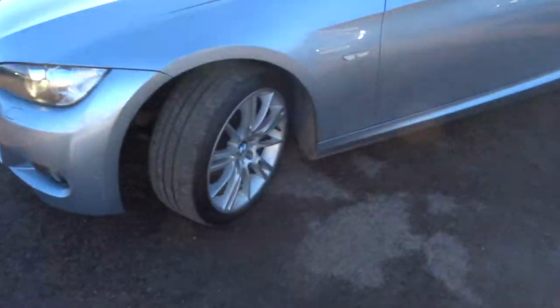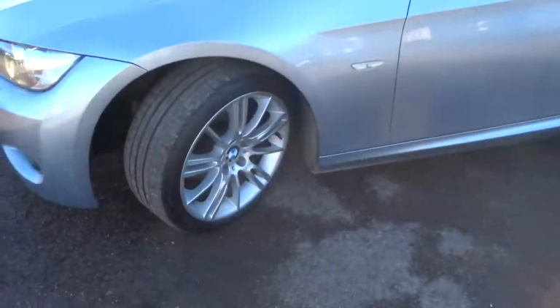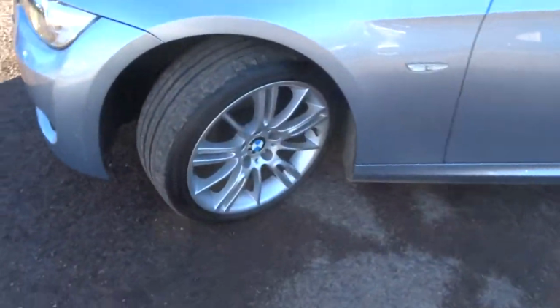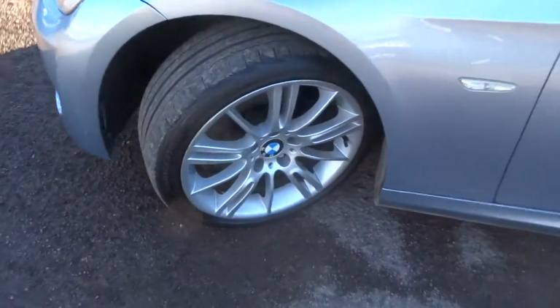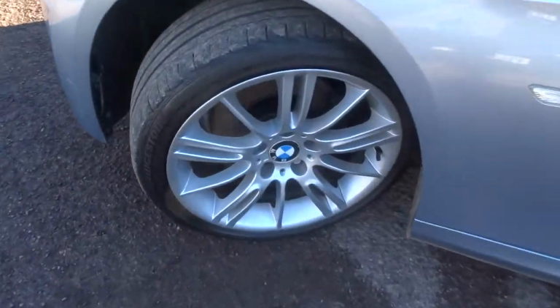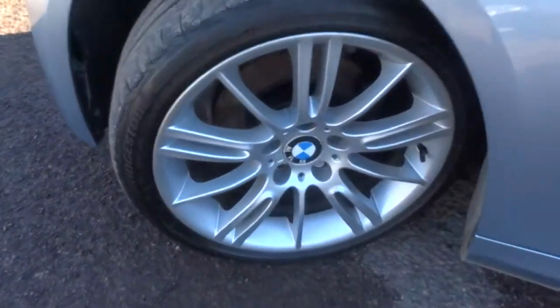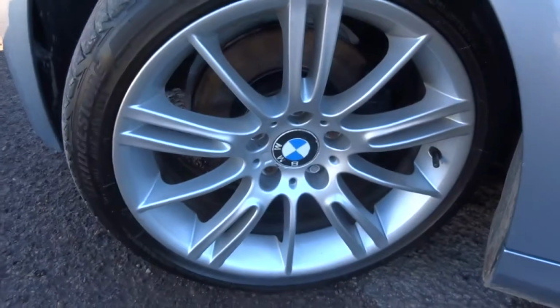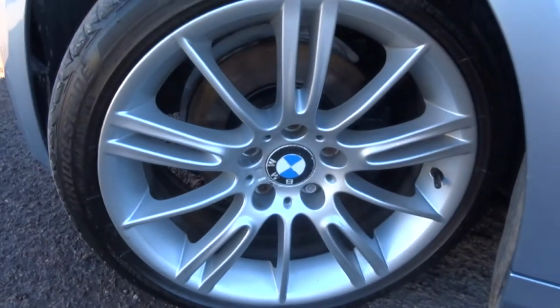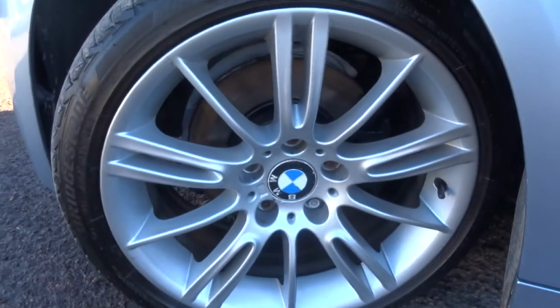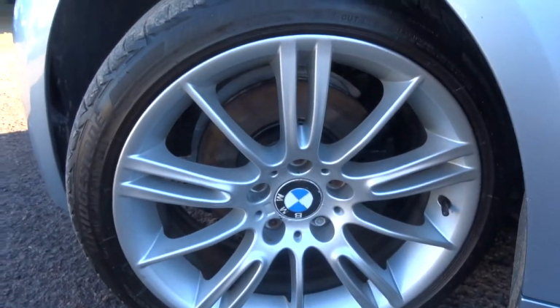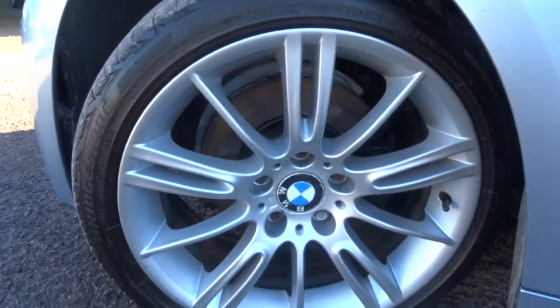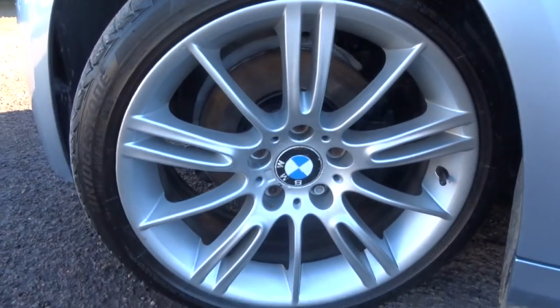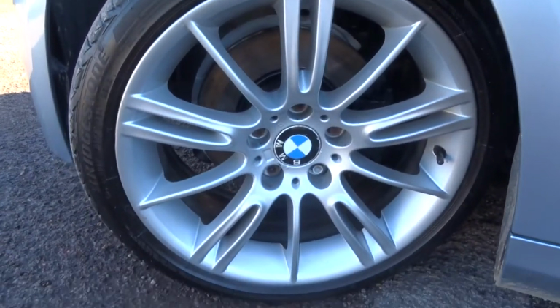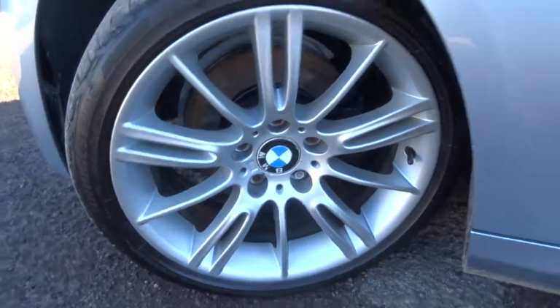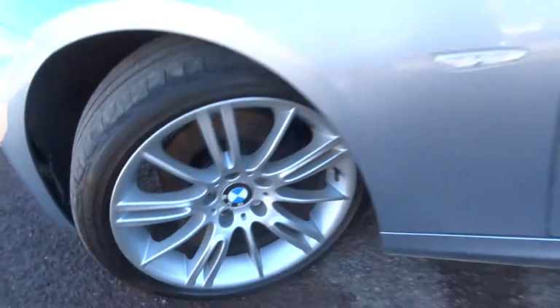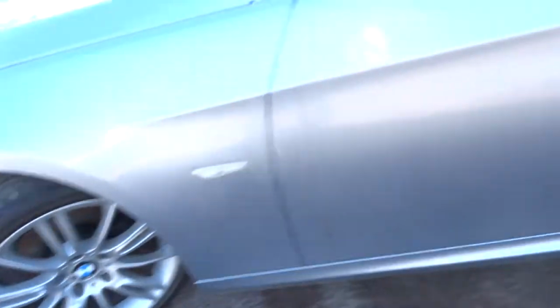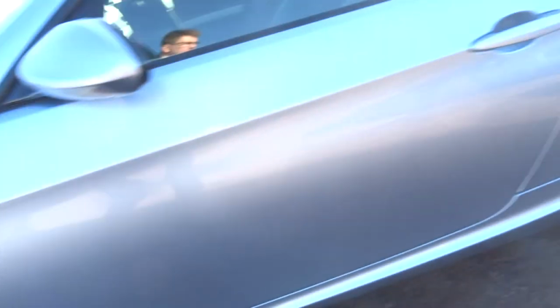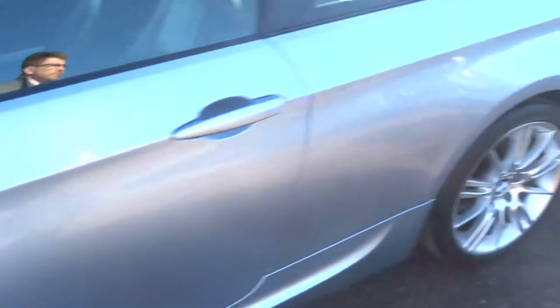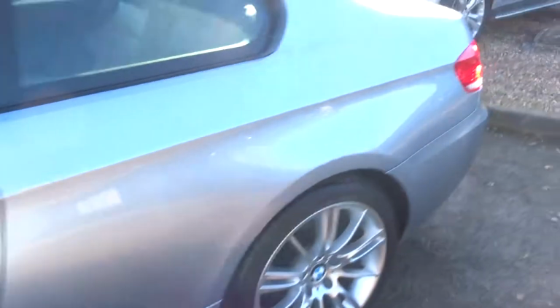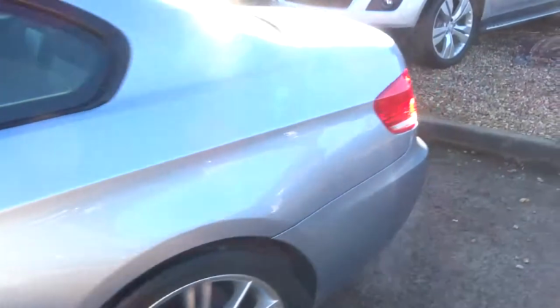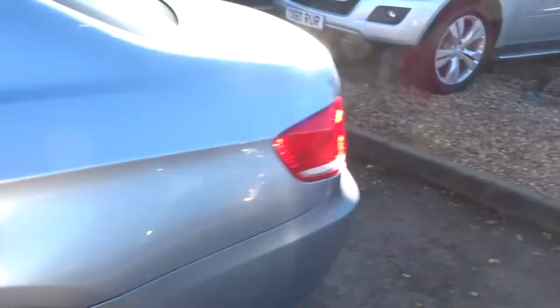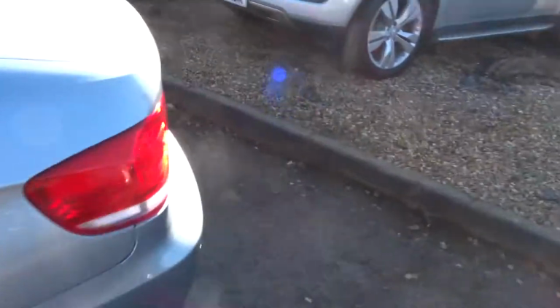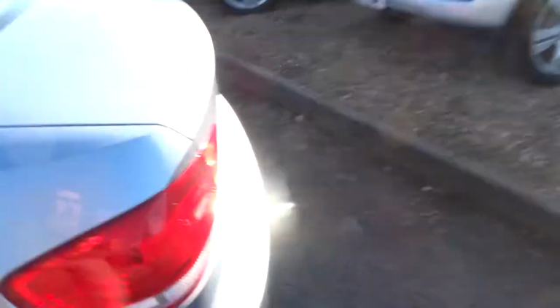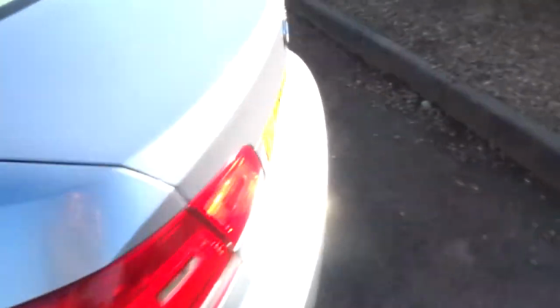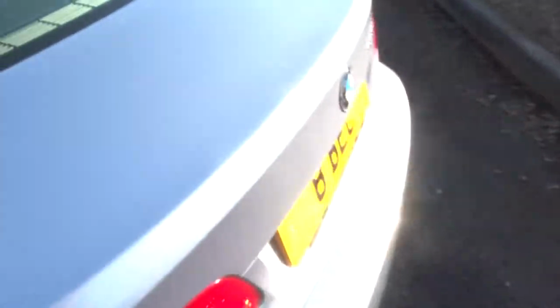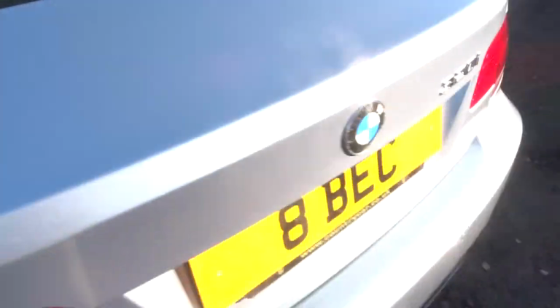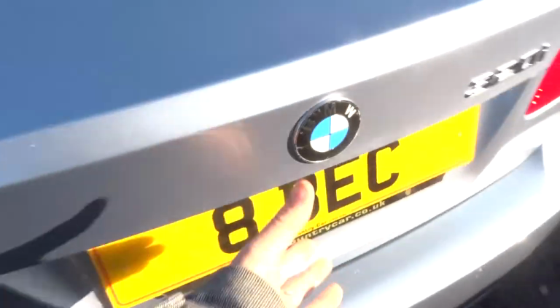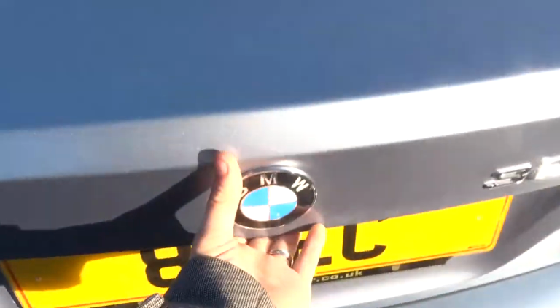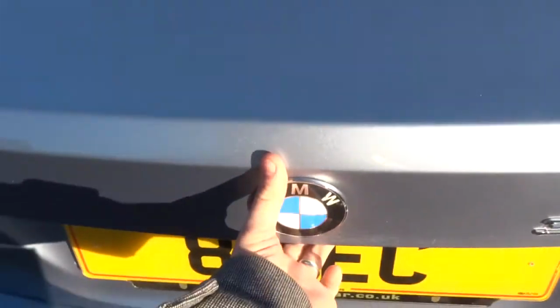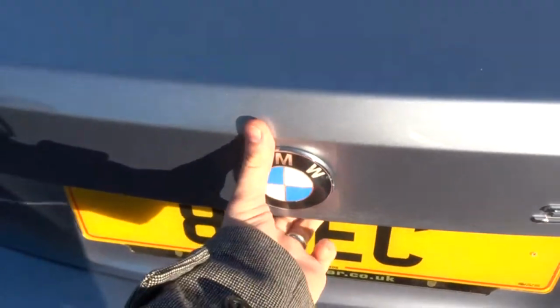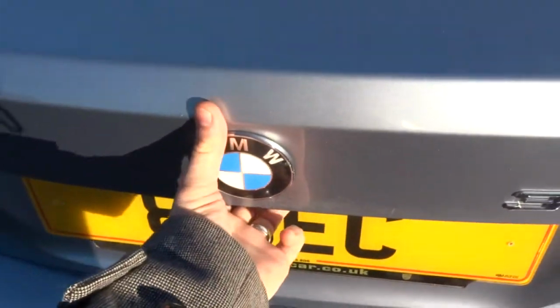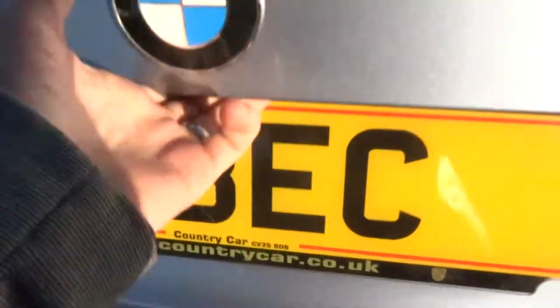Beautiful BMW multi-spoke alloys in fabulous condition. Very sizeable boot space as well.